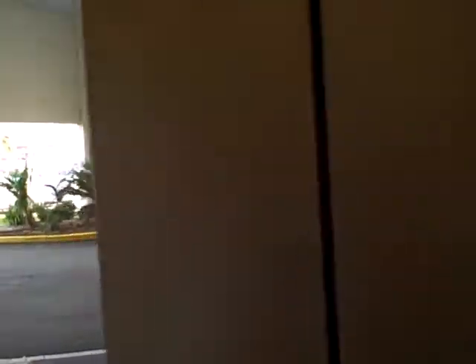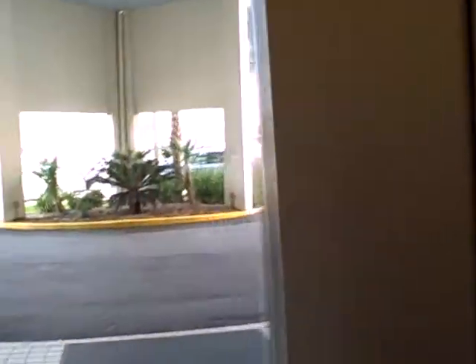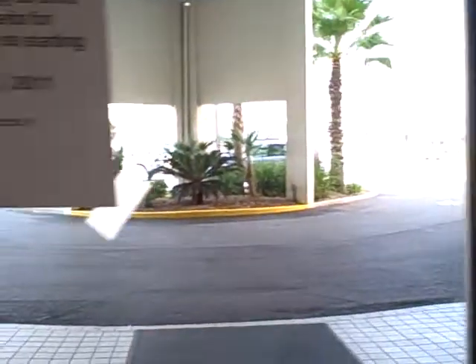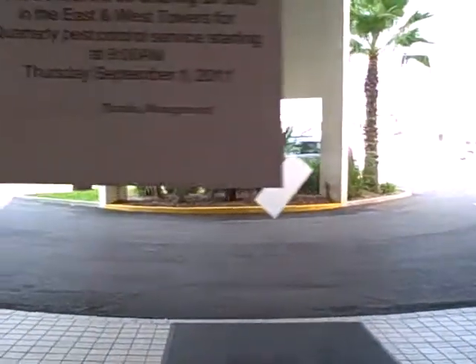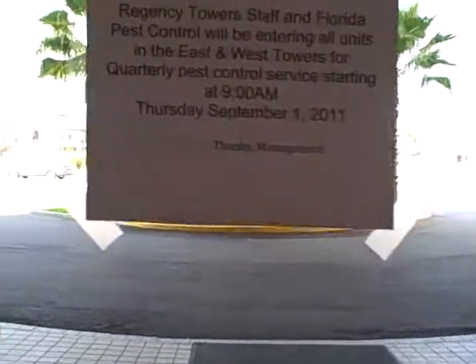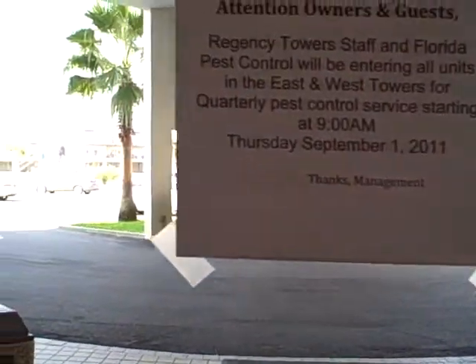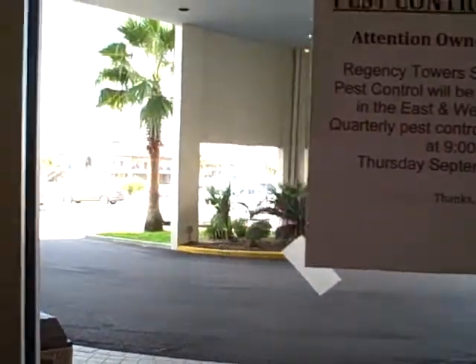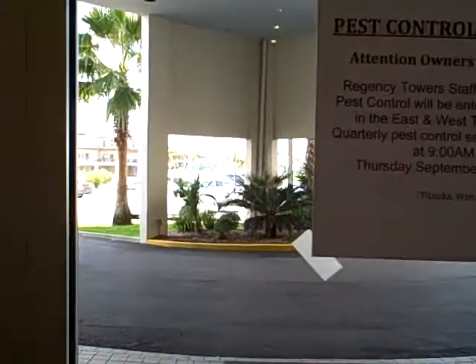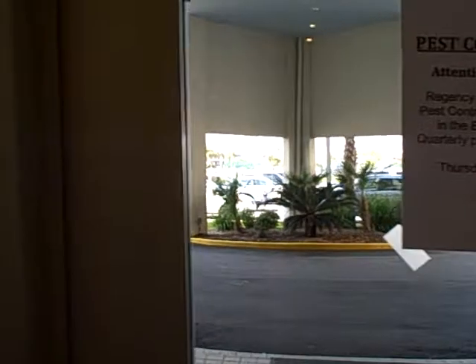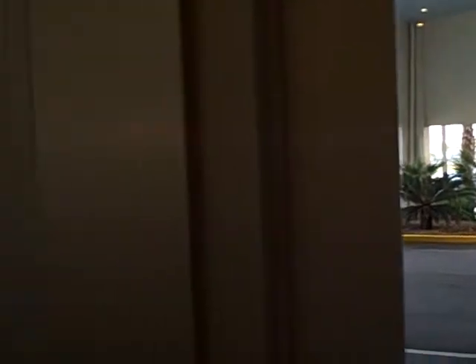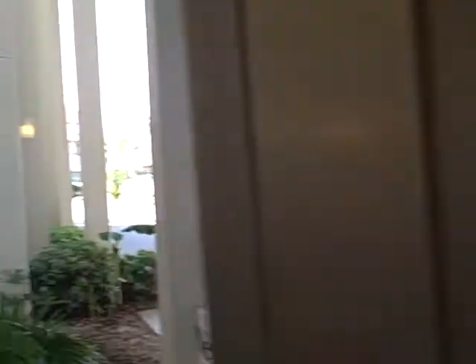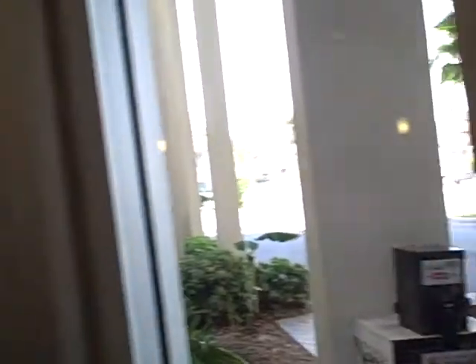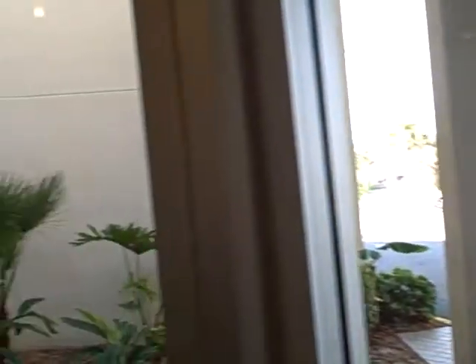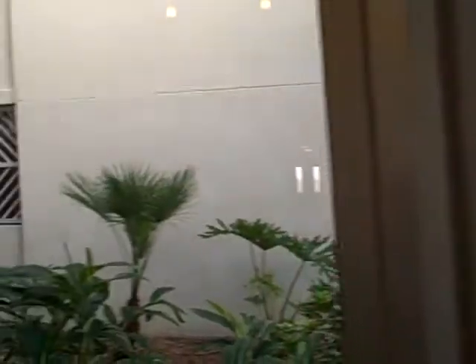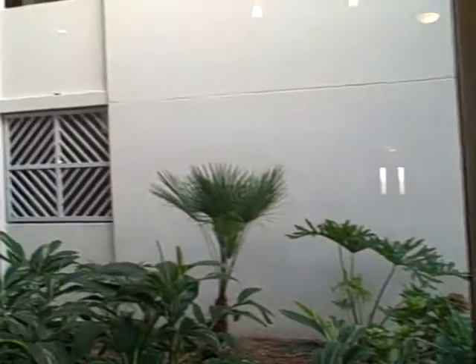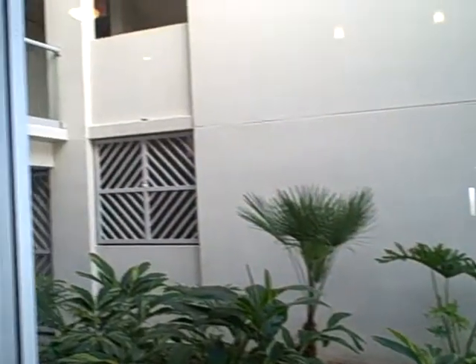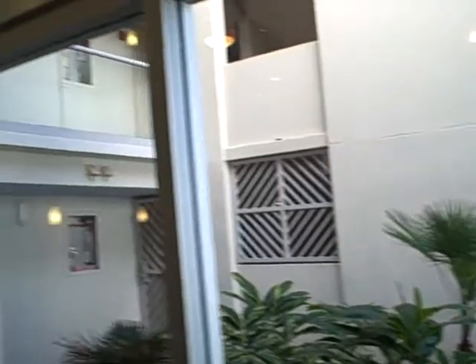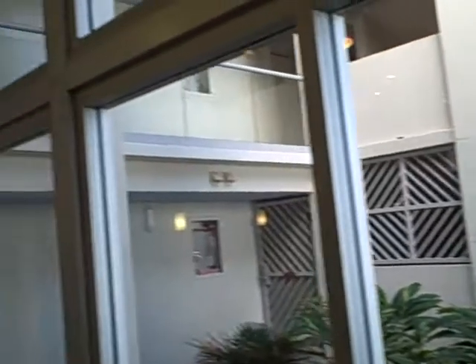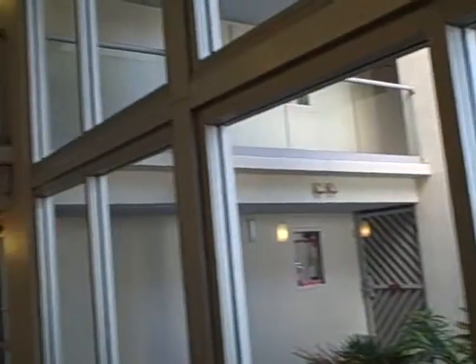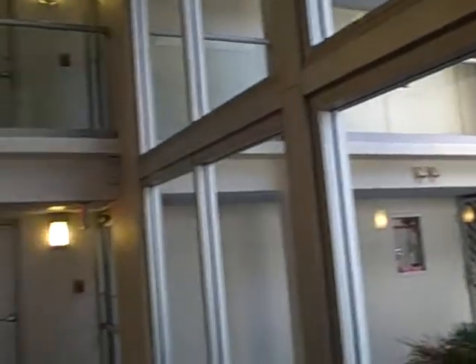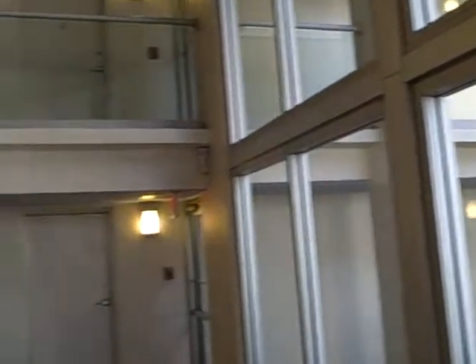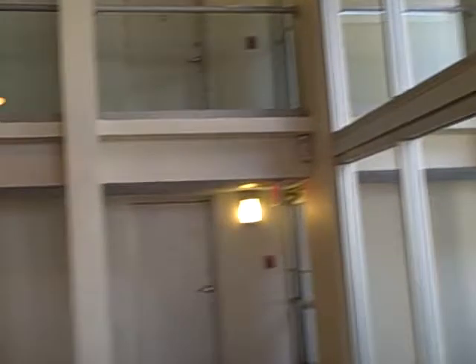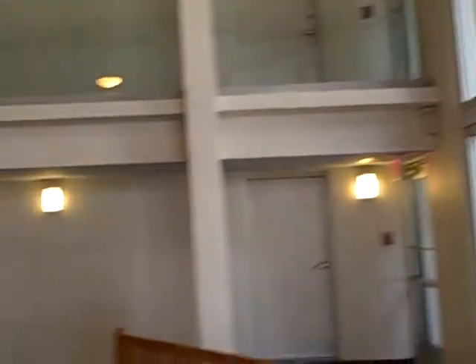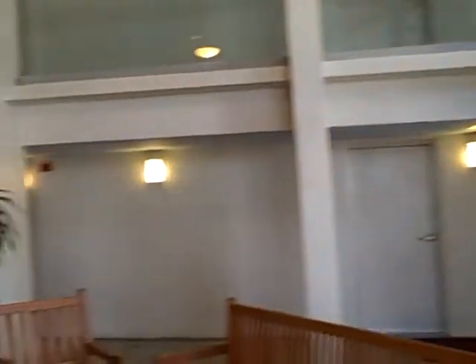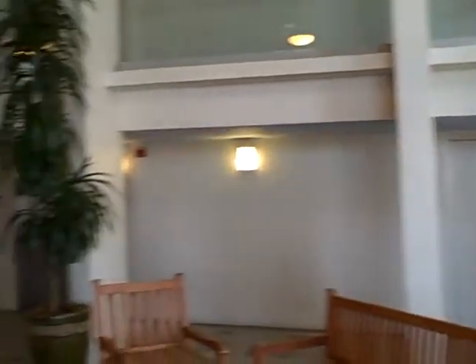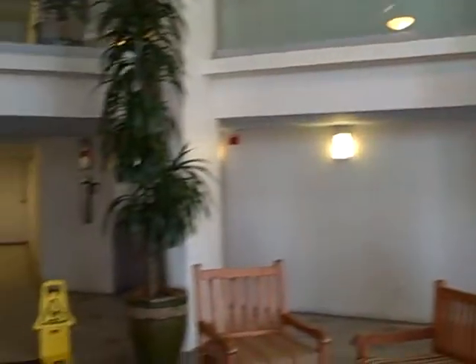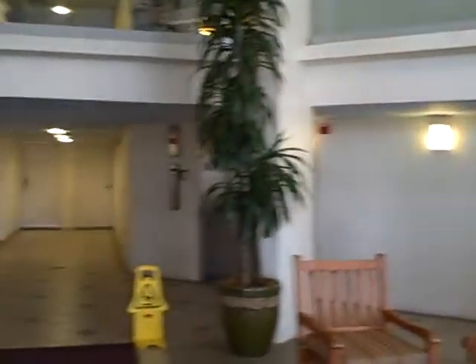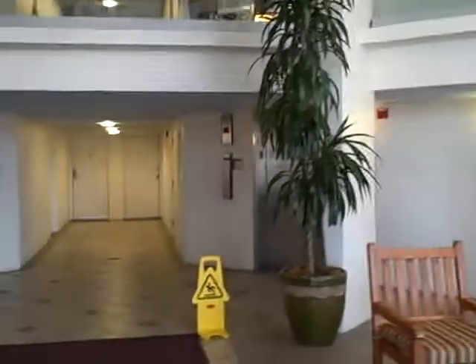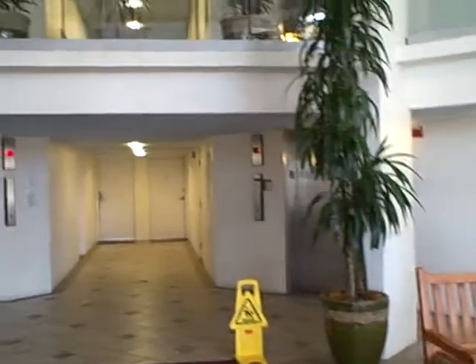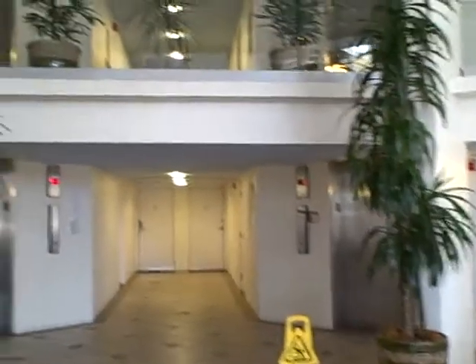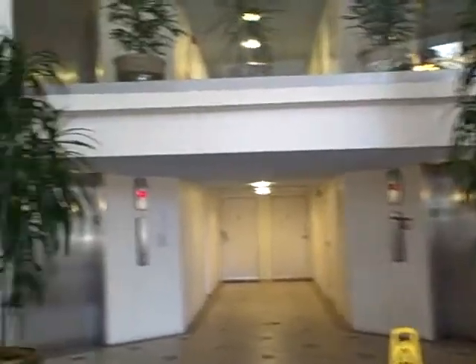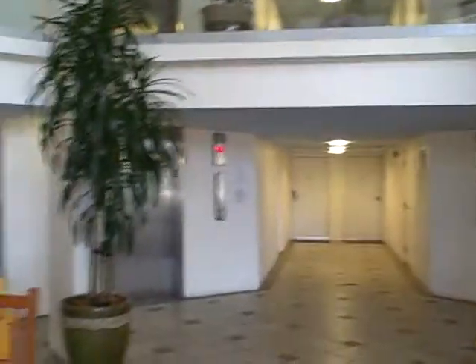This is the parking lot of the Regency Towers. This is the foyer. Elevators.